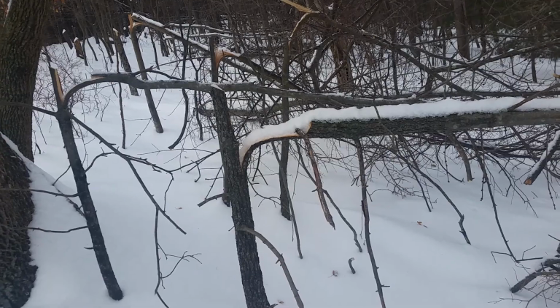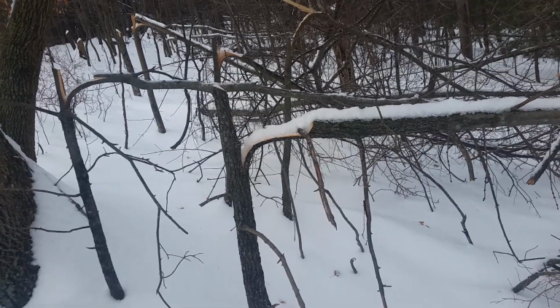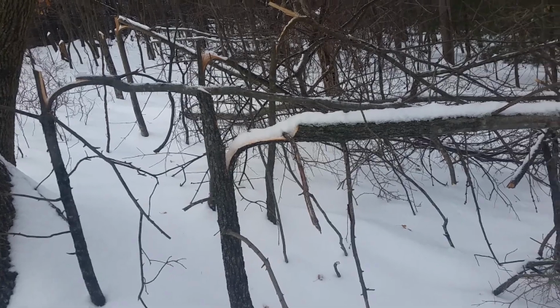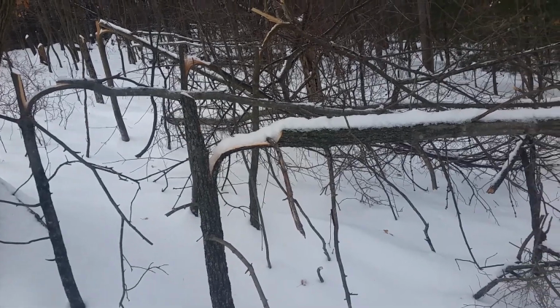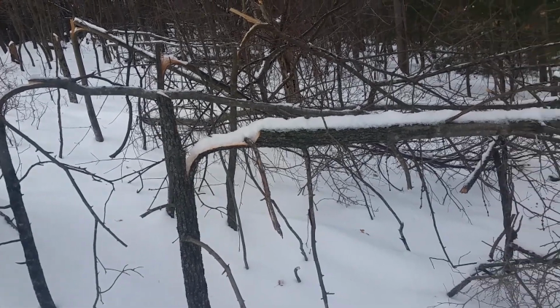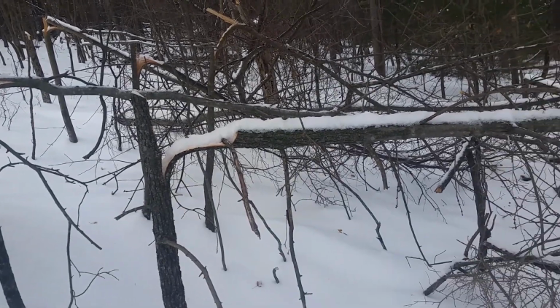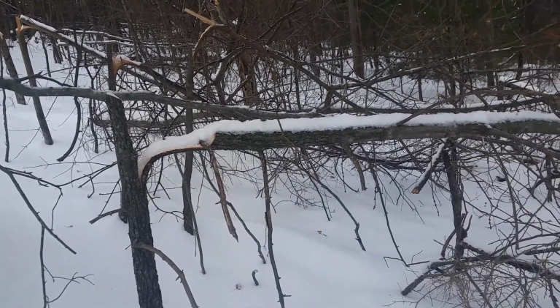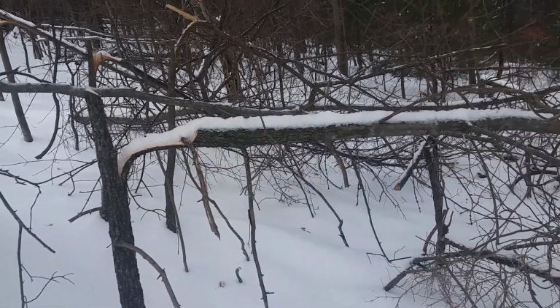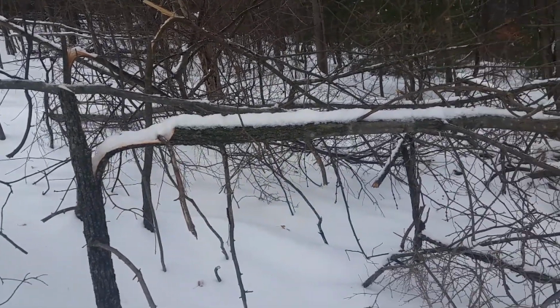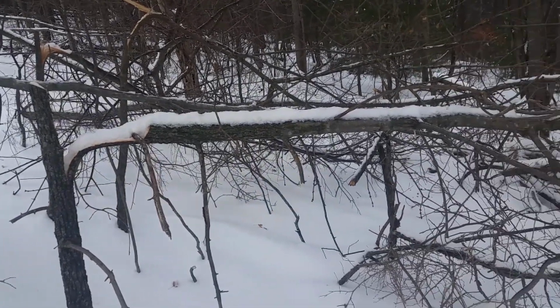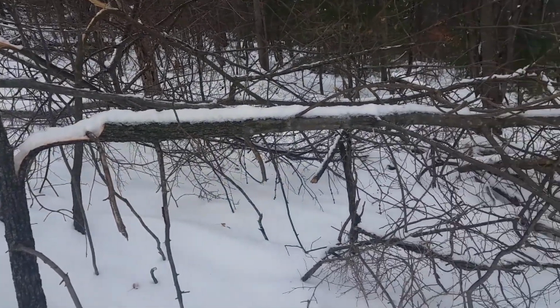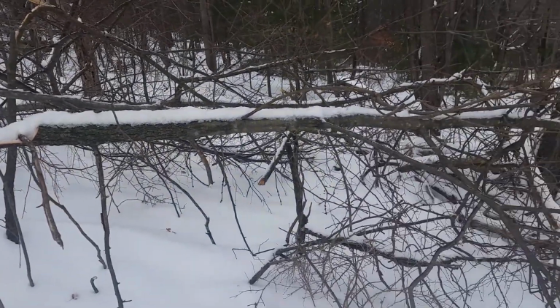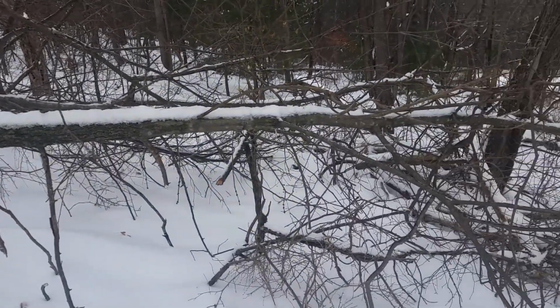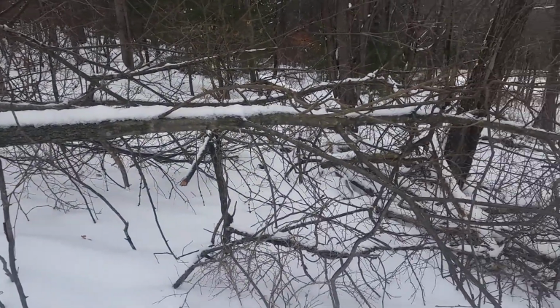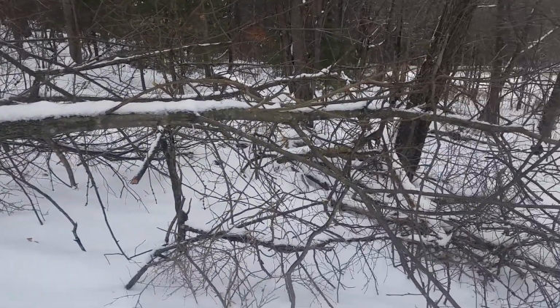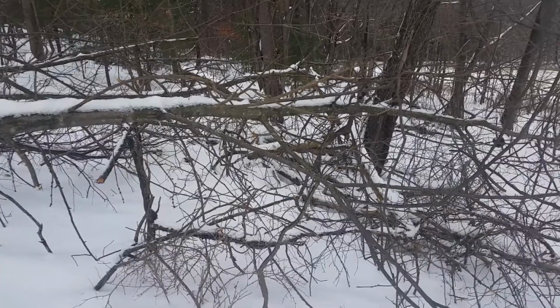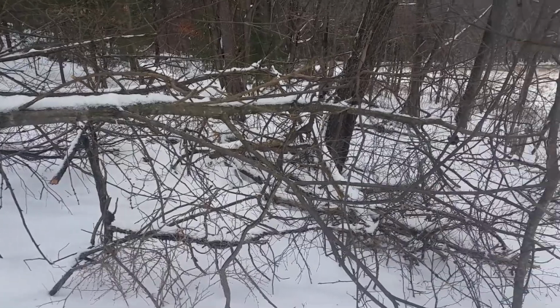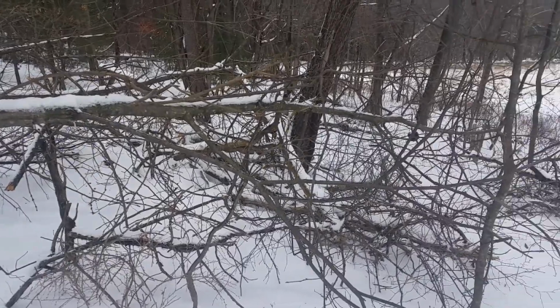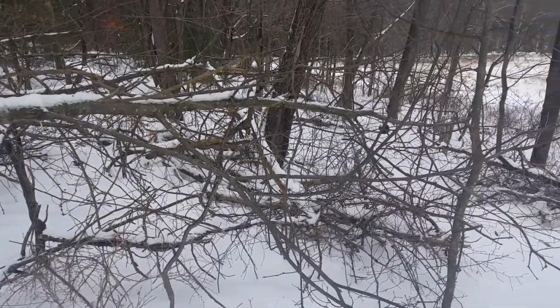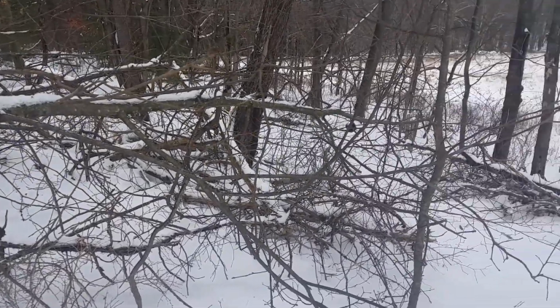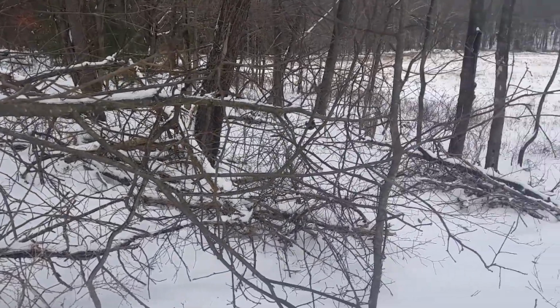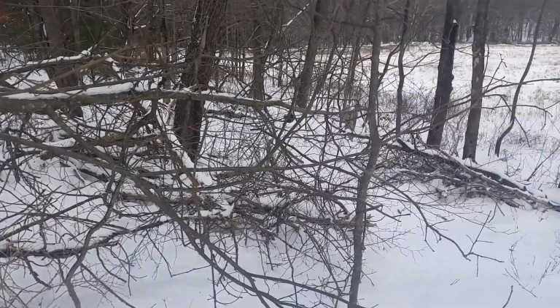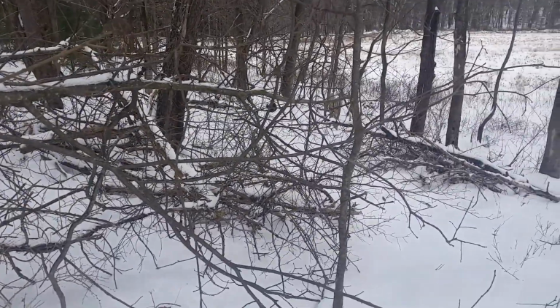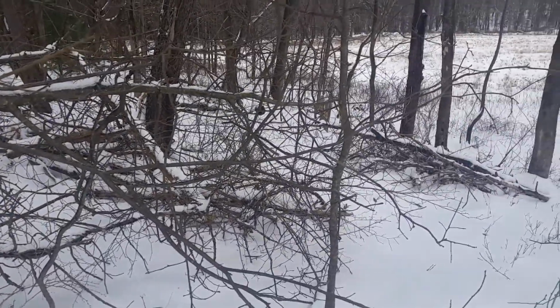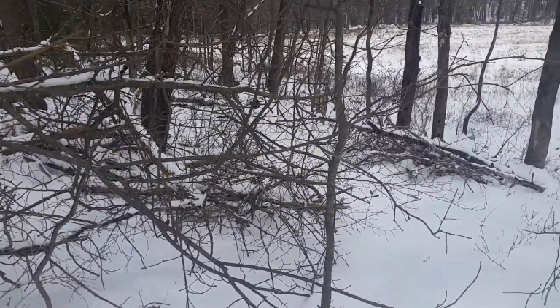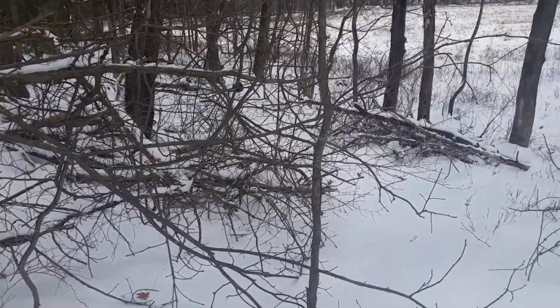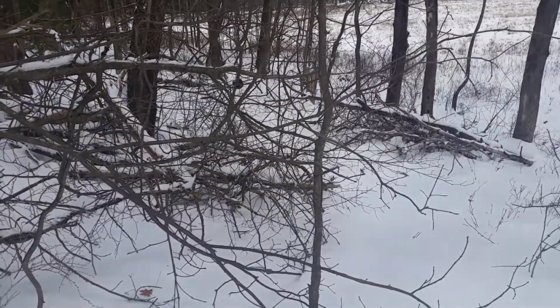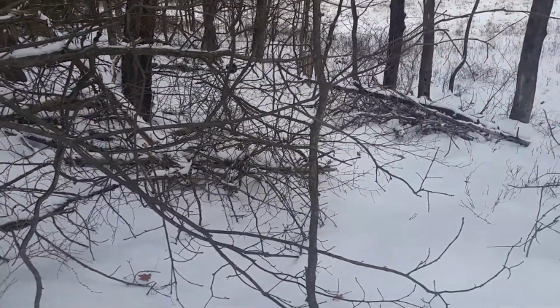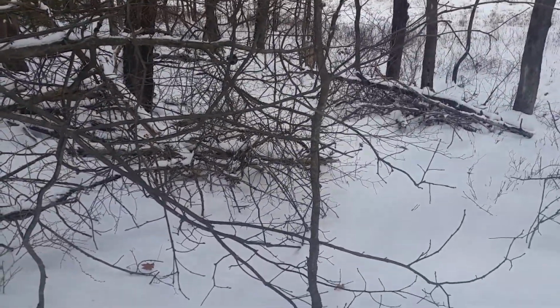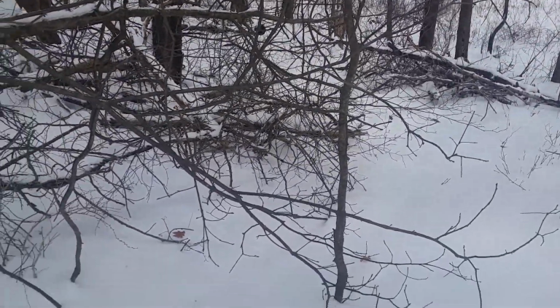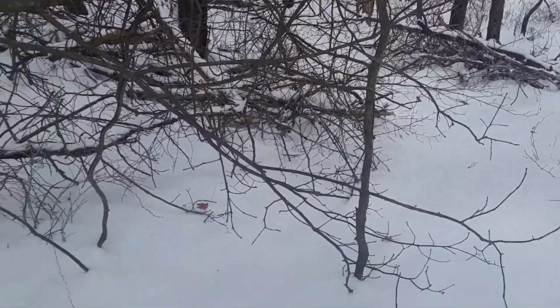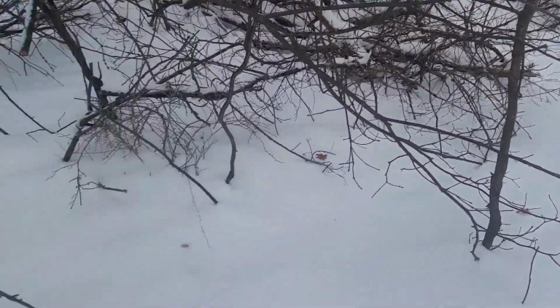Welcome friends back to Farmer Pat's YouTube and Instagram channels. Does hinge cutting trees really provide additional habitat, cover, and food for animals like deer and rabbits?